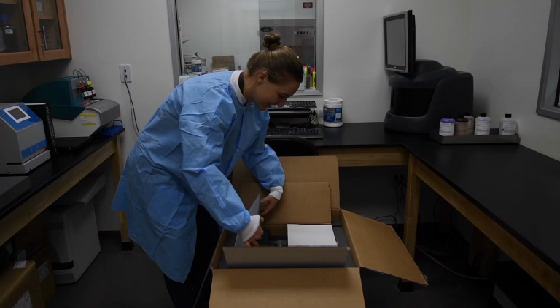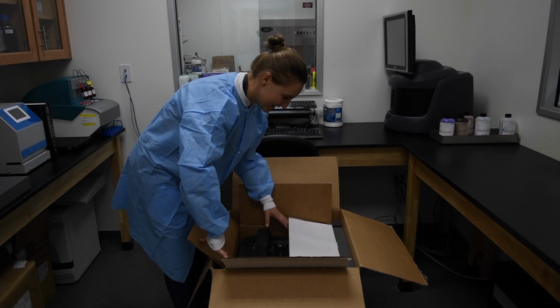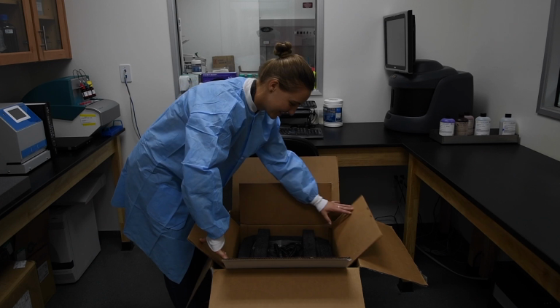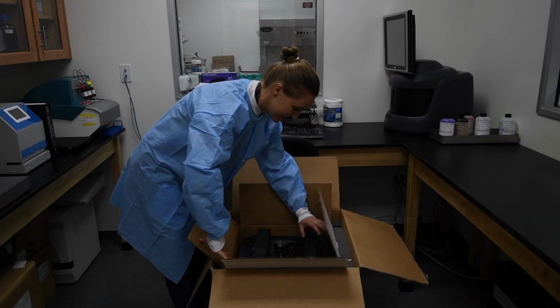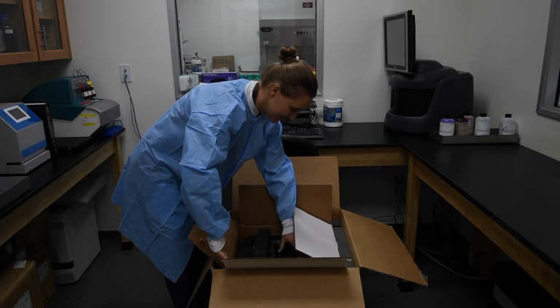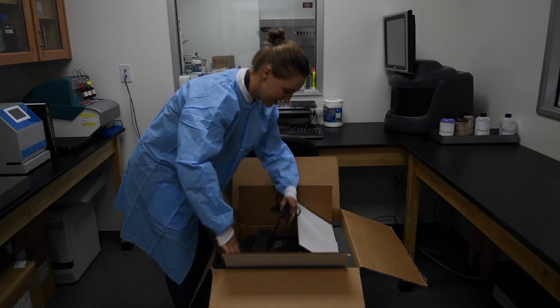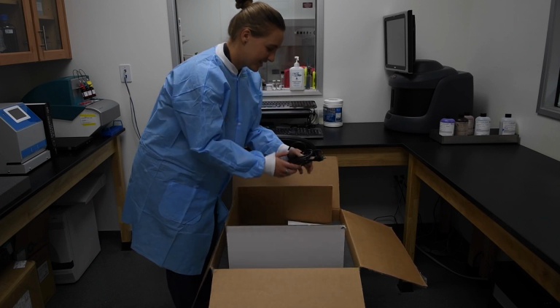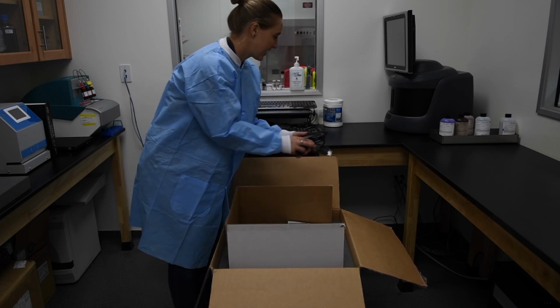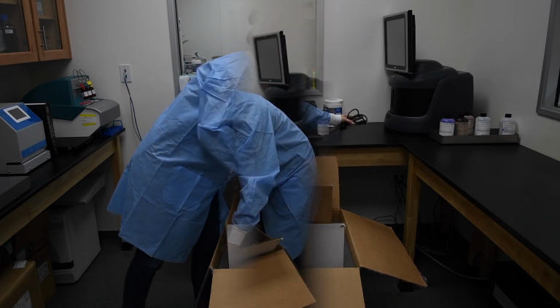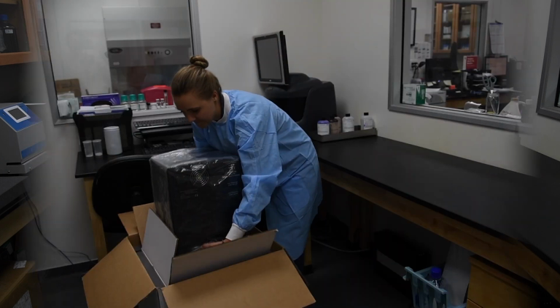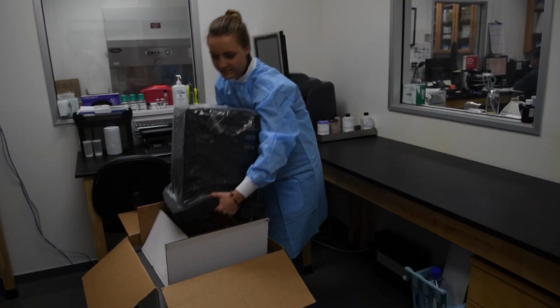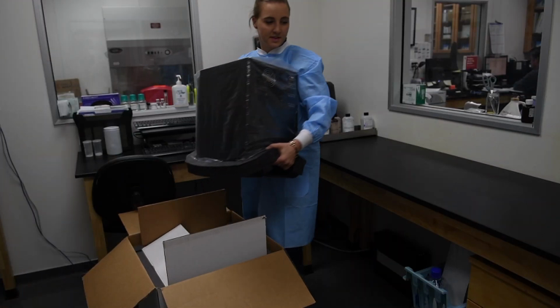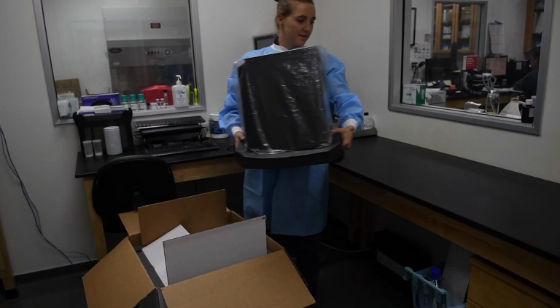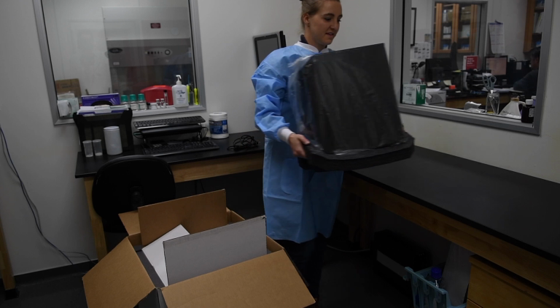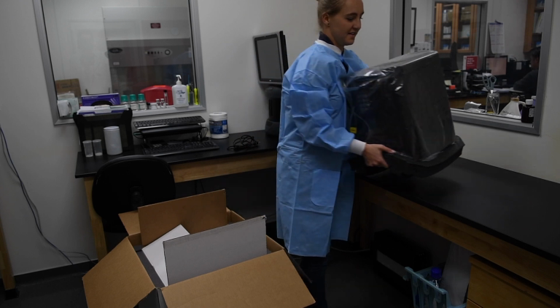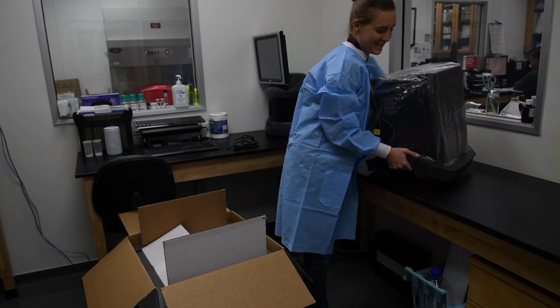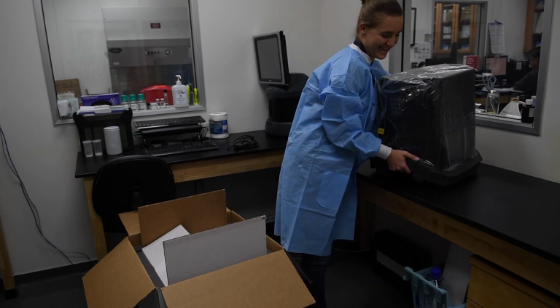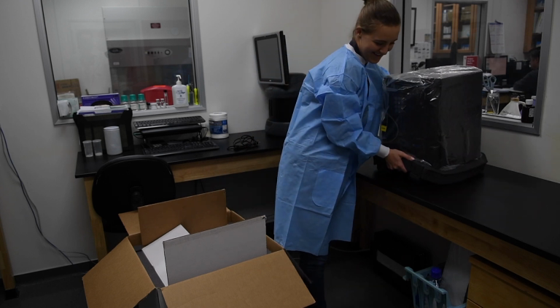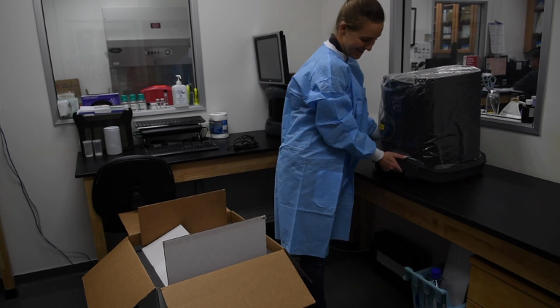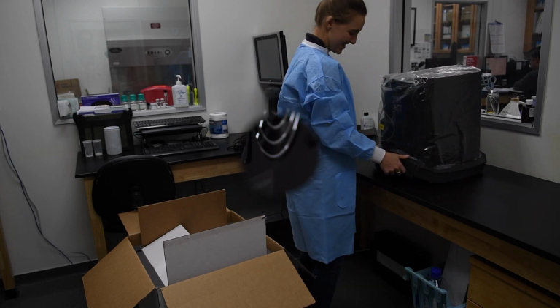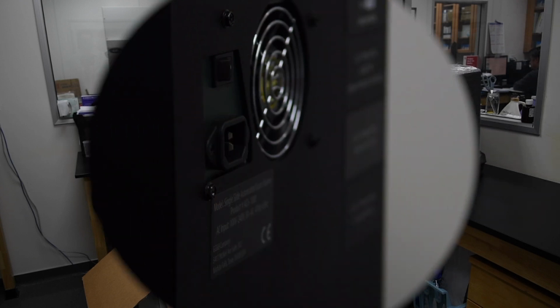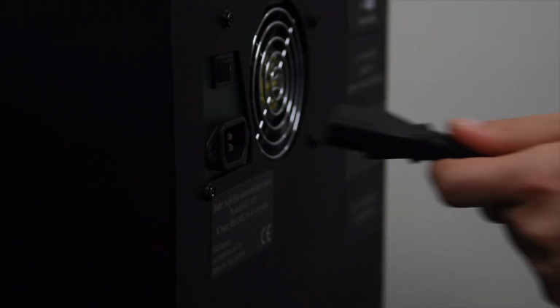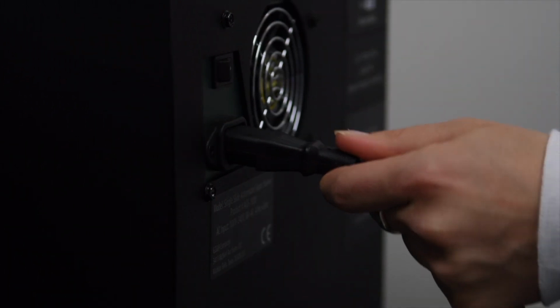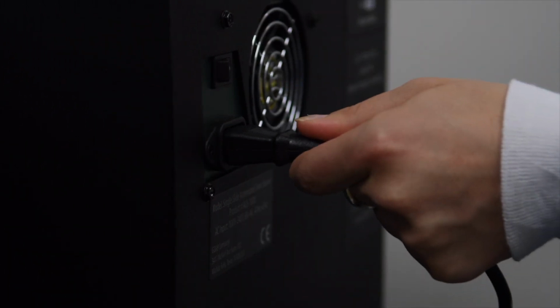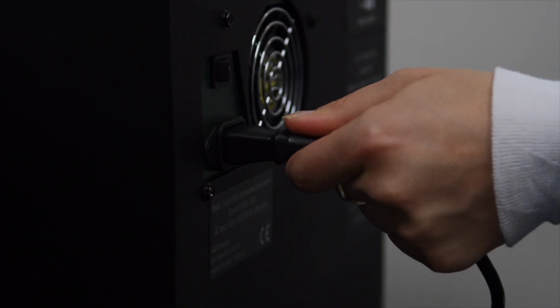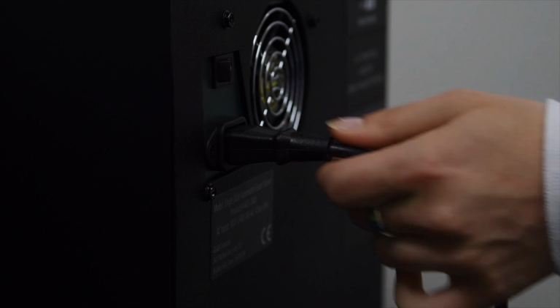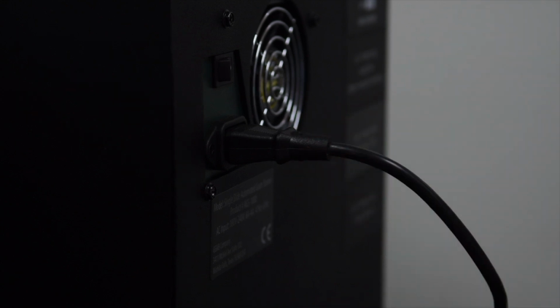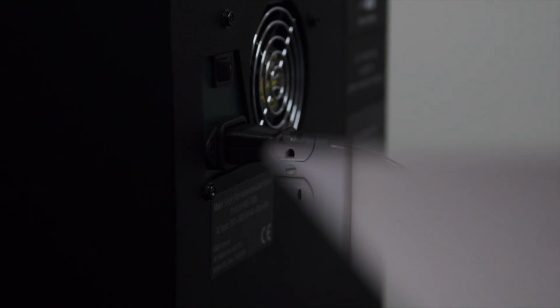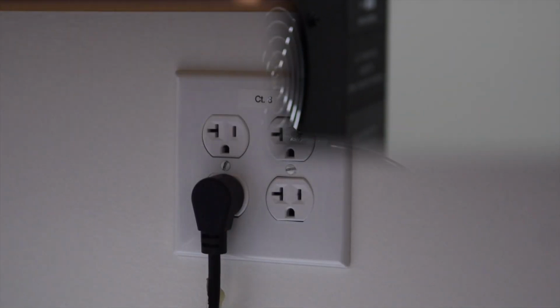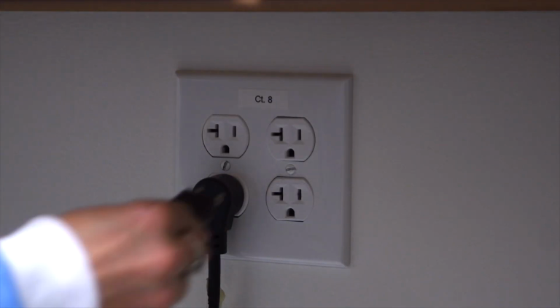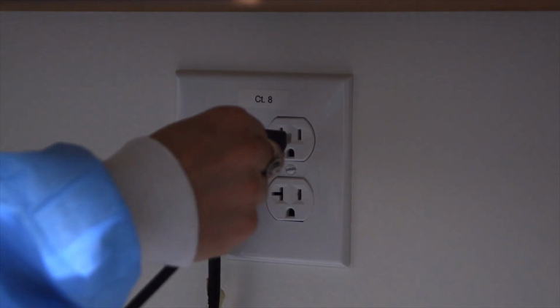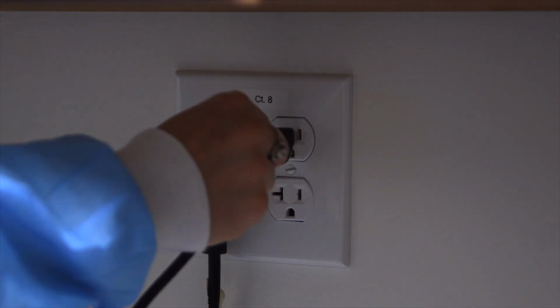Open the shipping box and remove the electrical cord. With one or two people, lift the machine onto a flat surface. The power cord connects at the back of the instrument. Plug in the instrument.